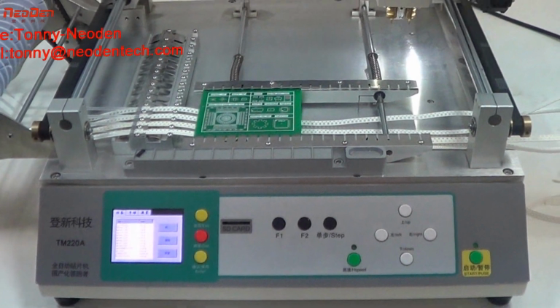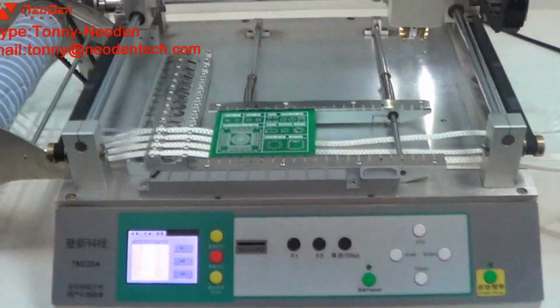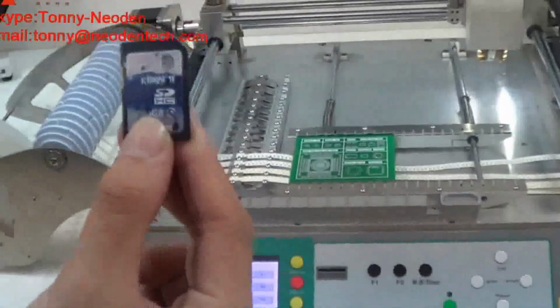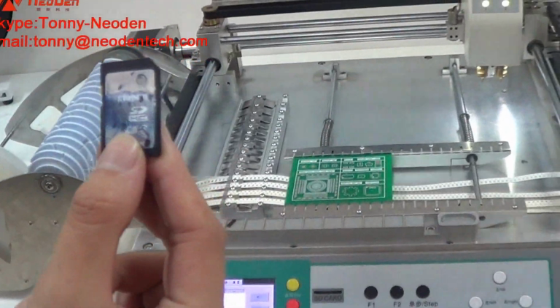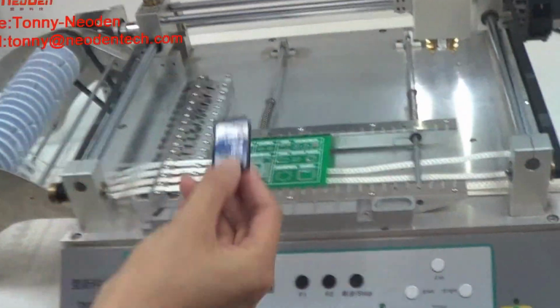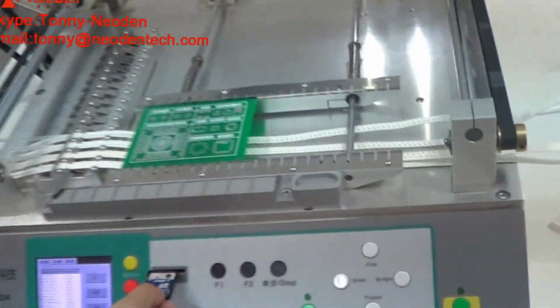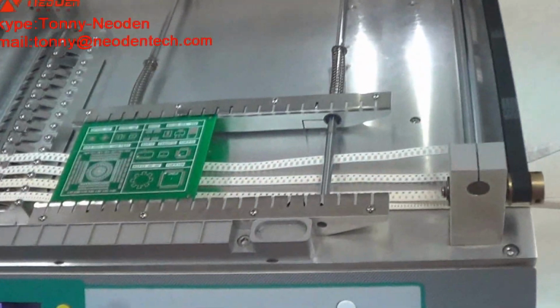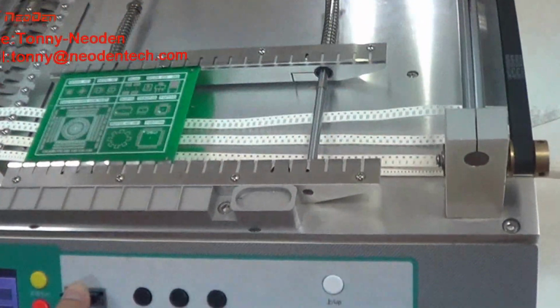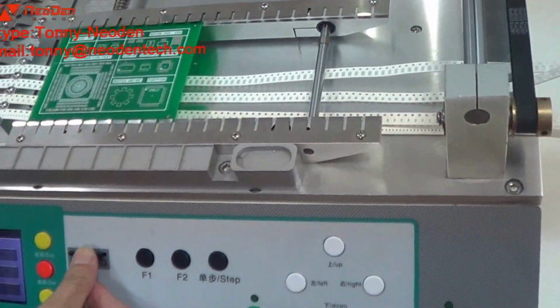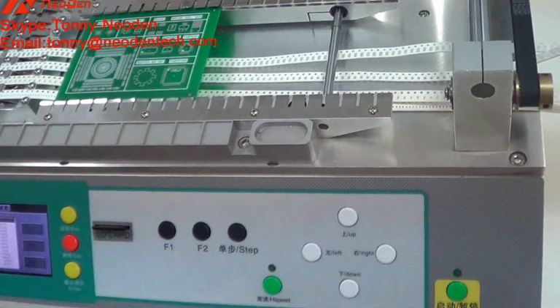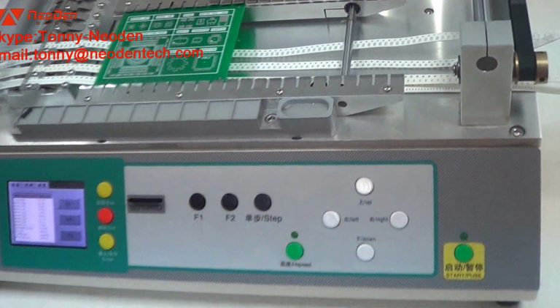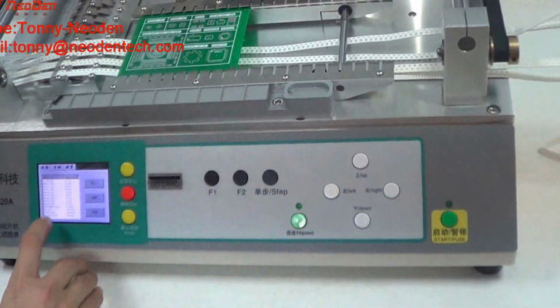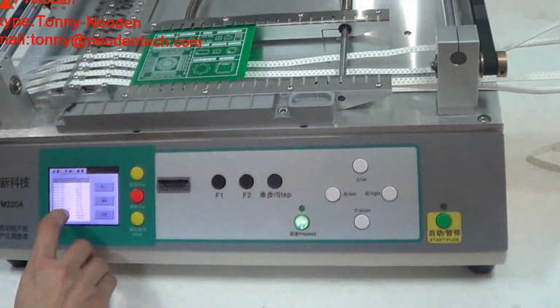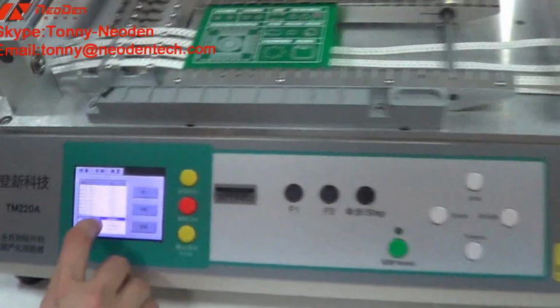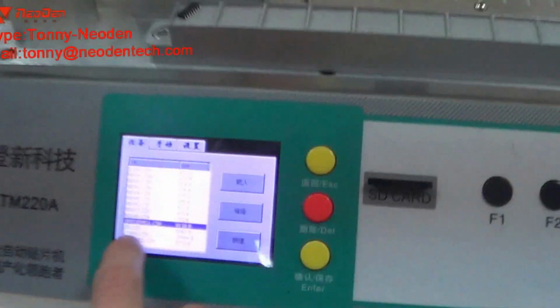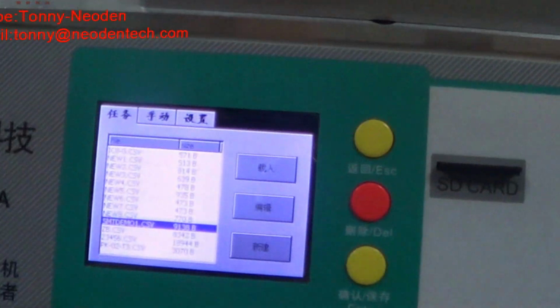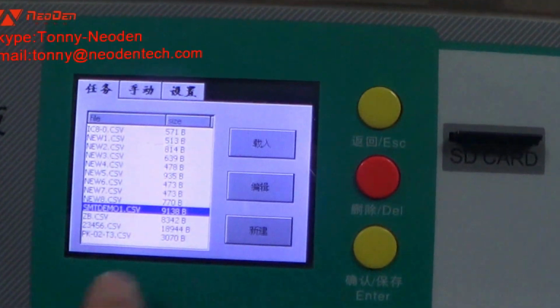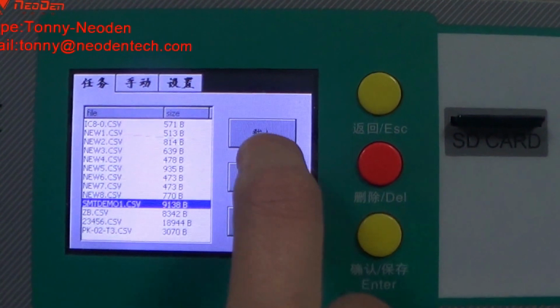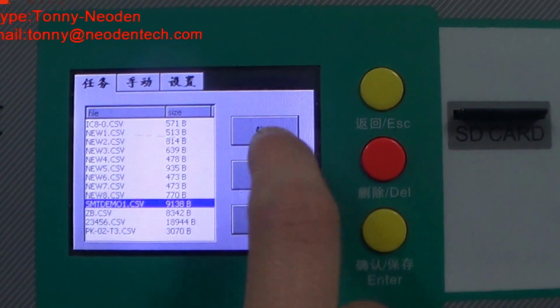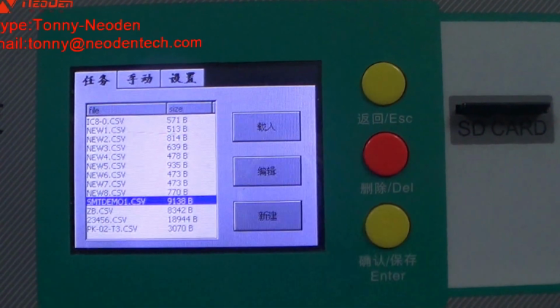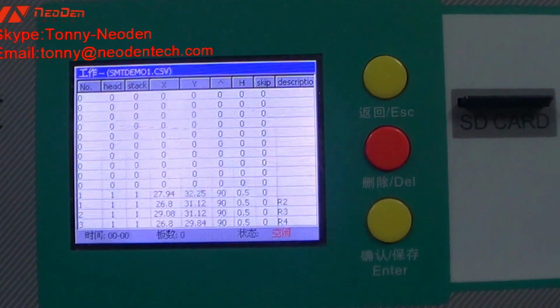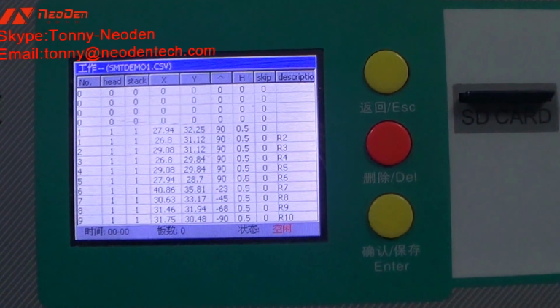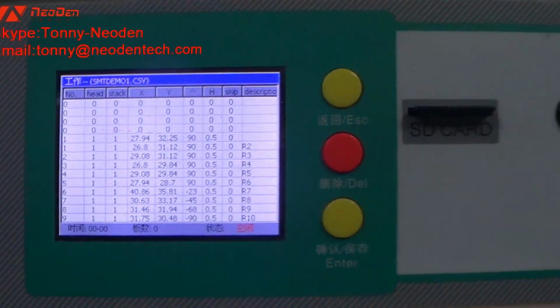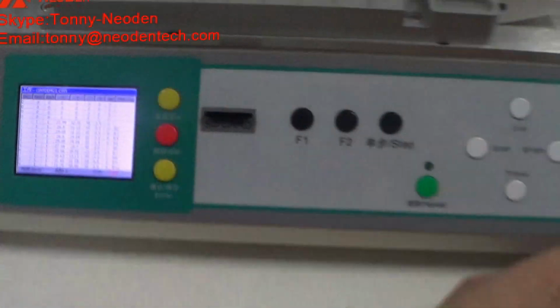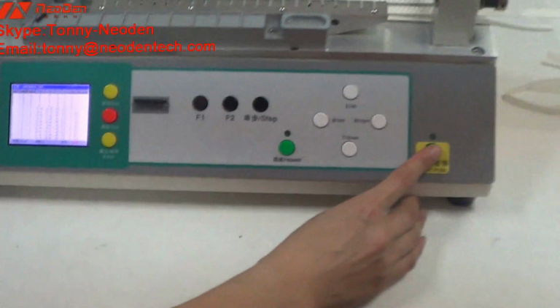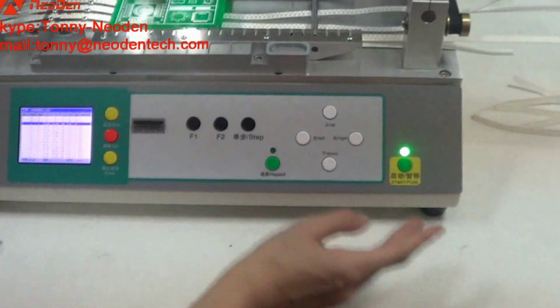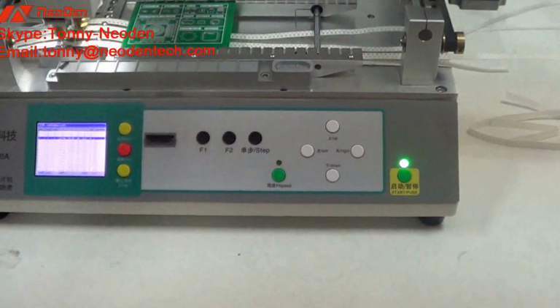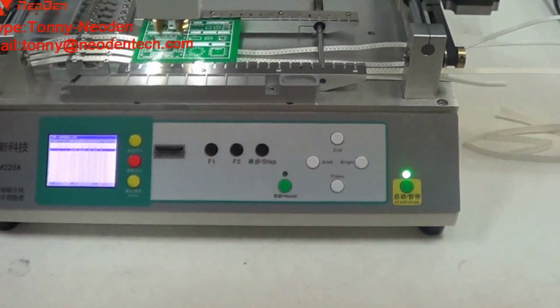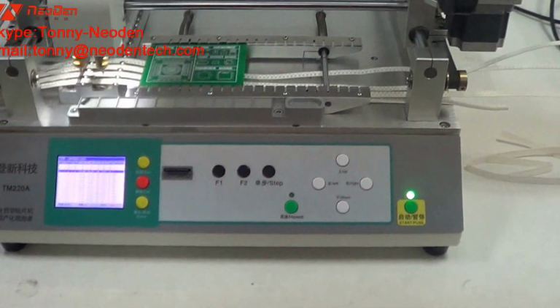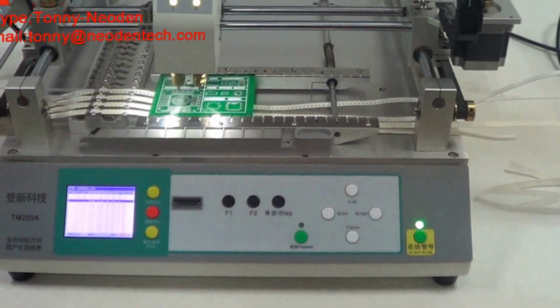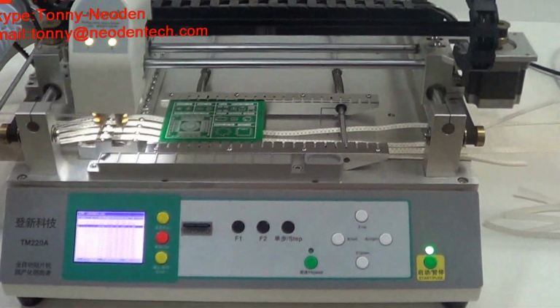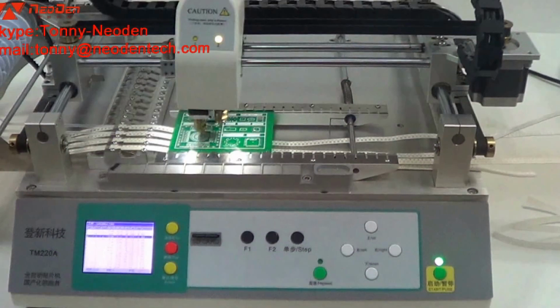Insert the SD card into the SD card slot. Choose the programming file. Load, and press start. Now the machine is in working status.